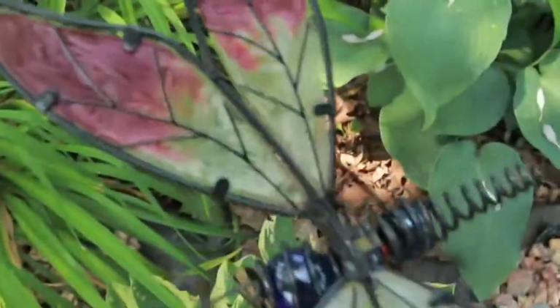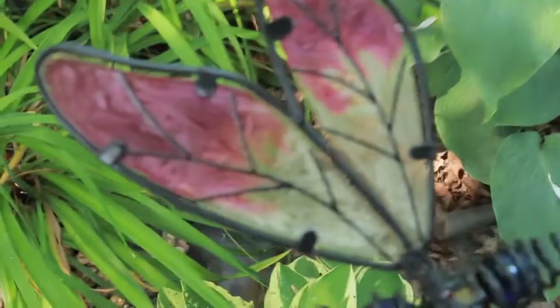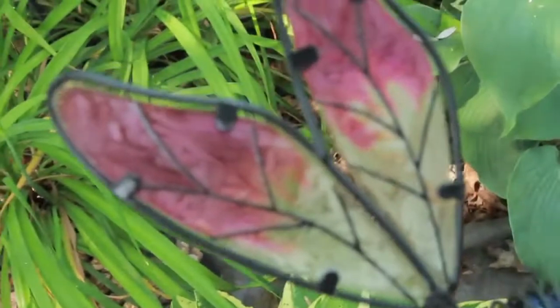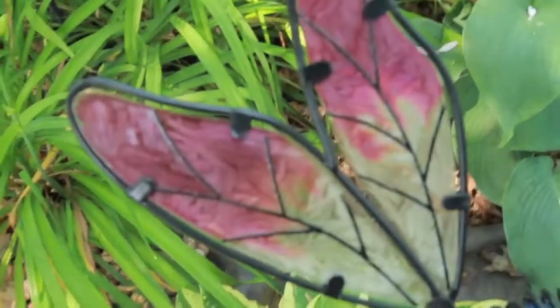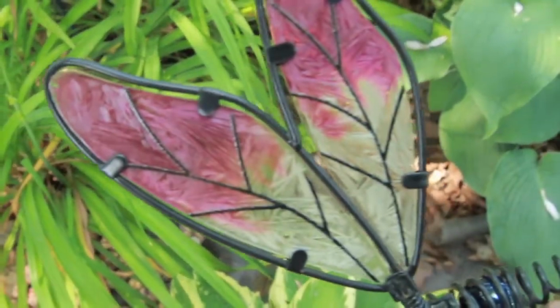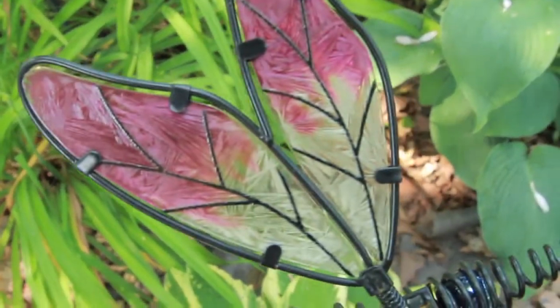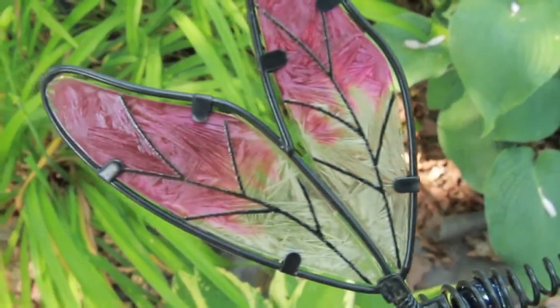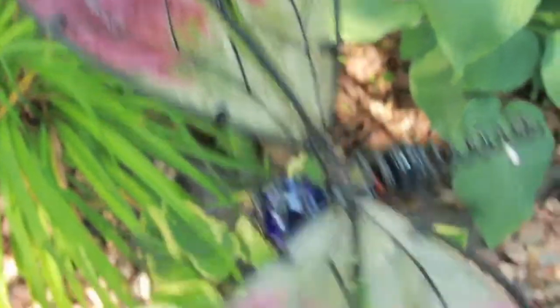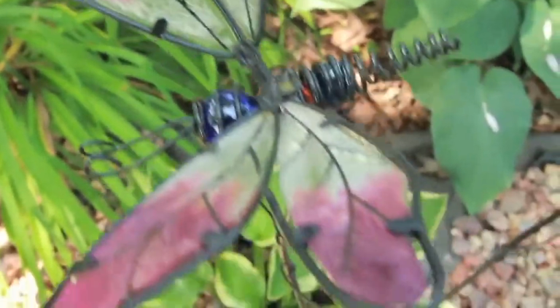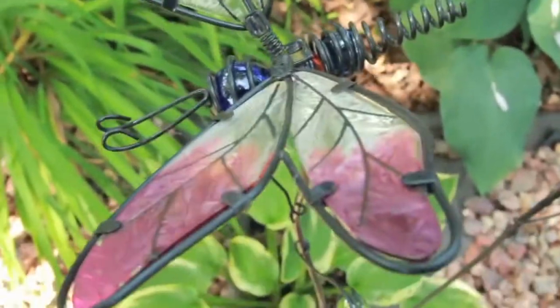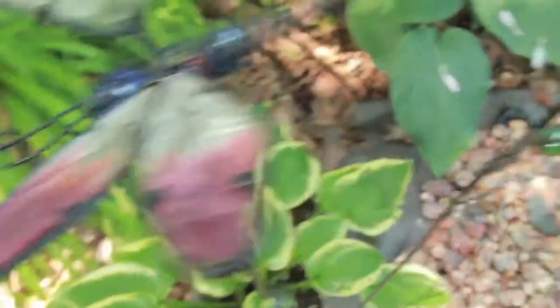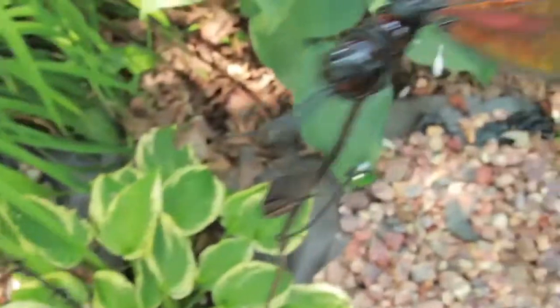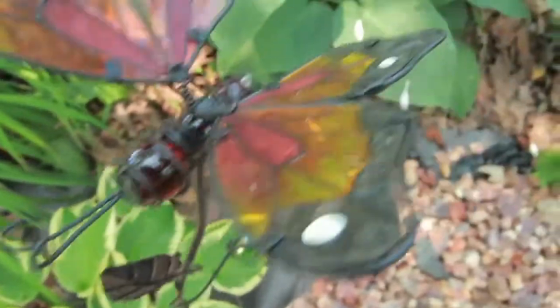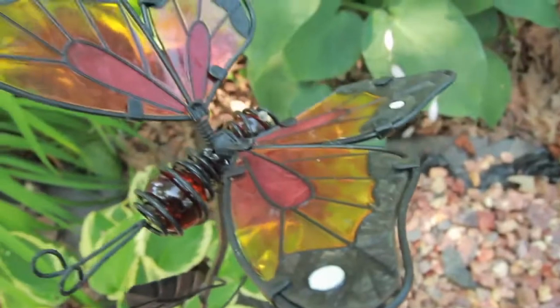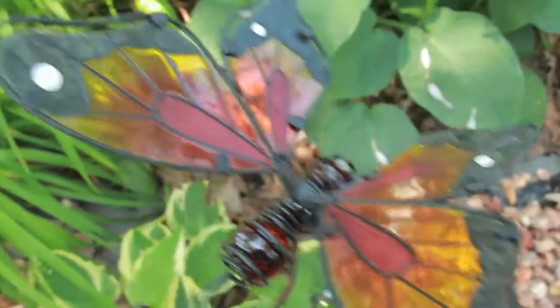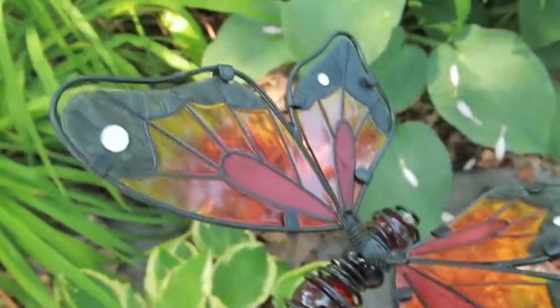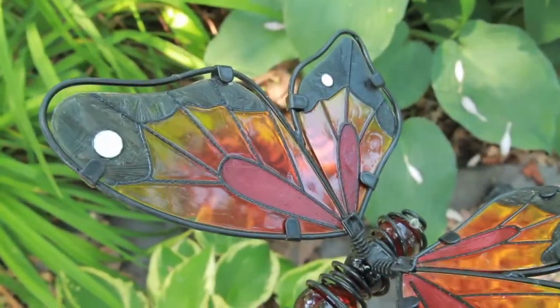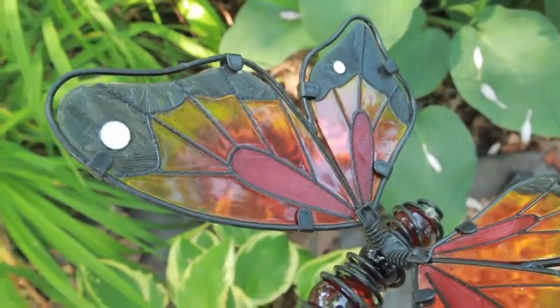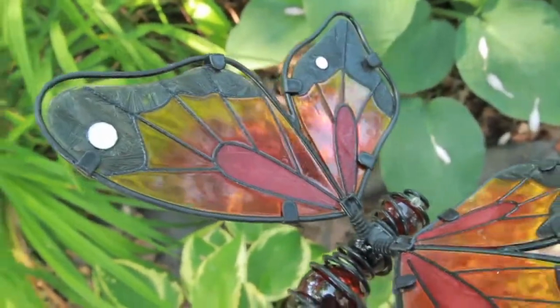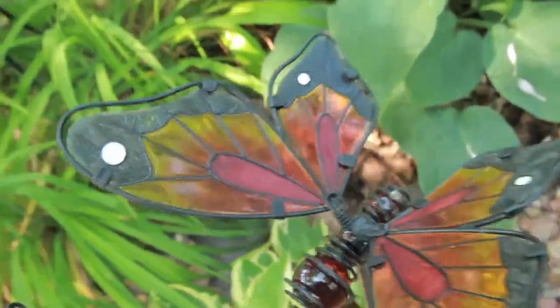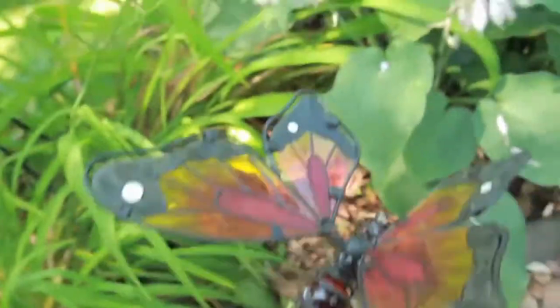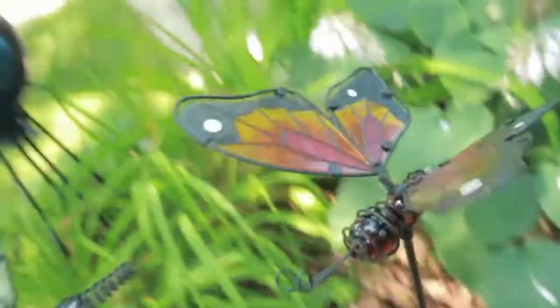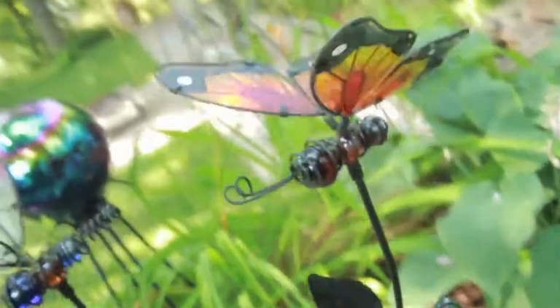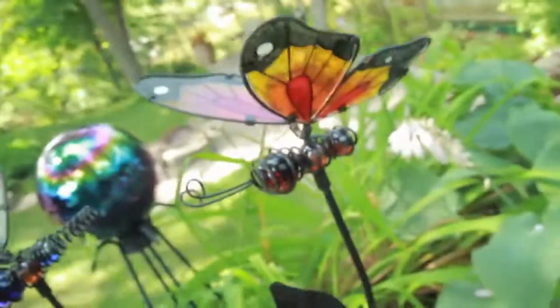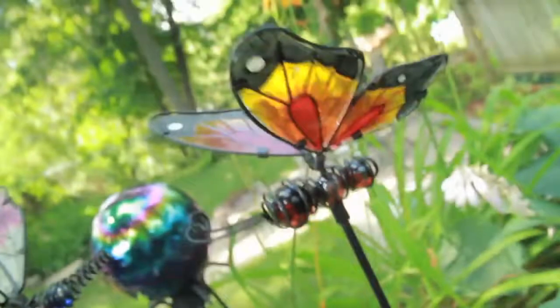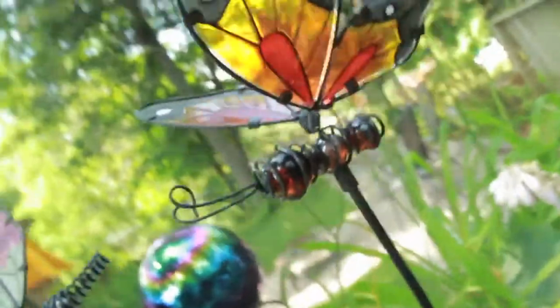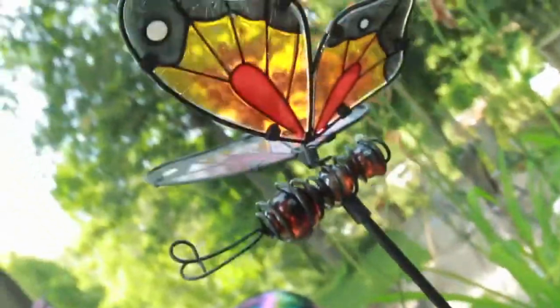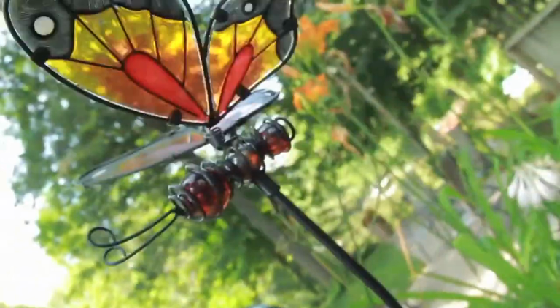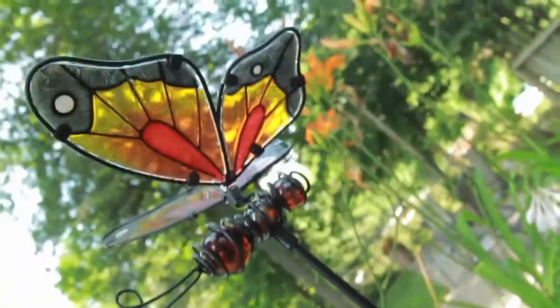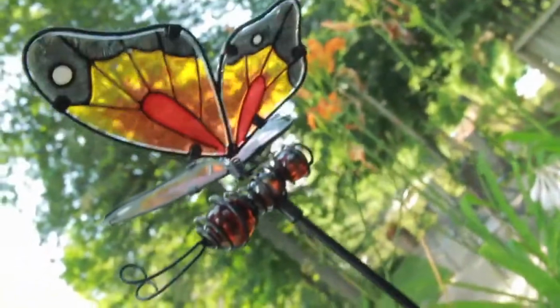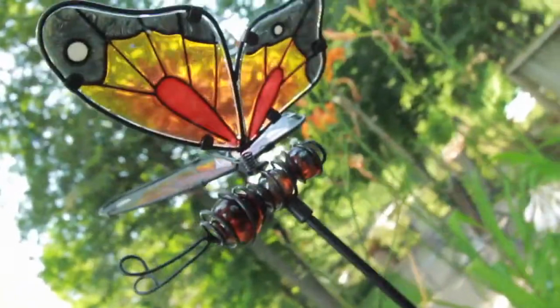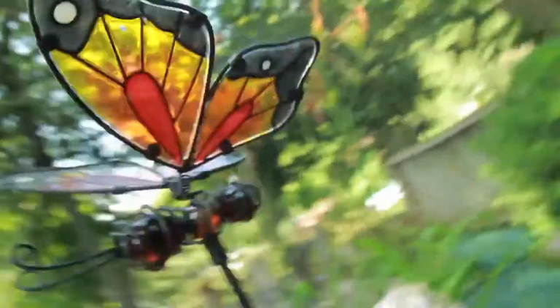These wings are beautiful. Really well done. Stained glass and in the sunlight they are cool looking.